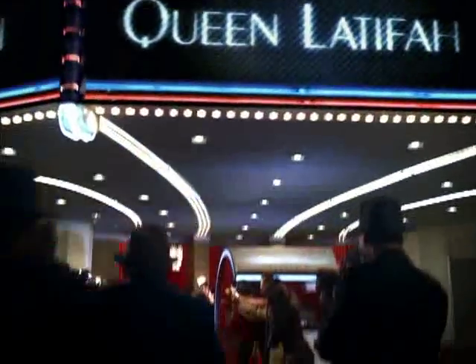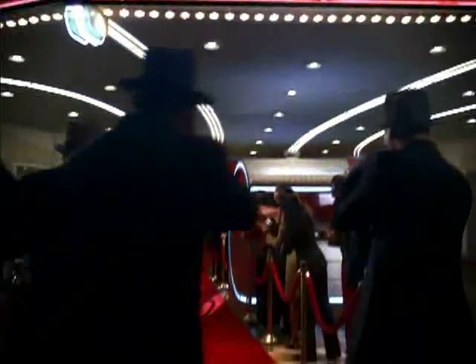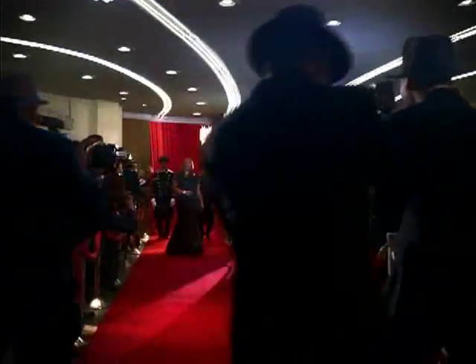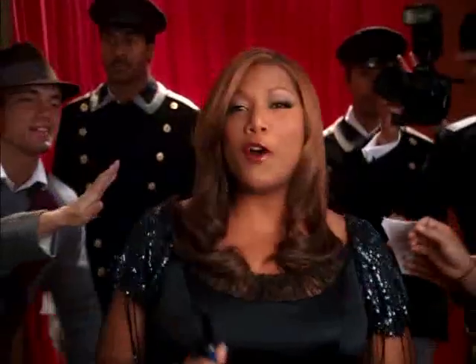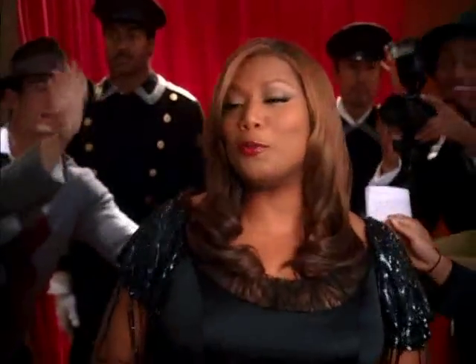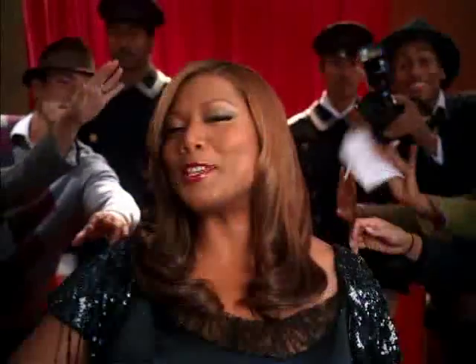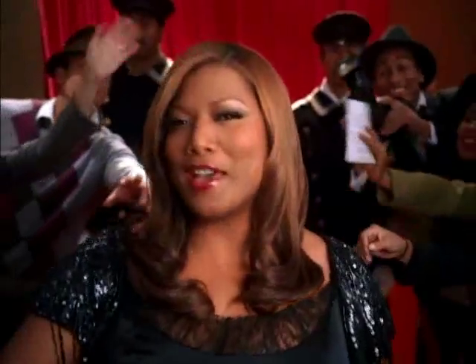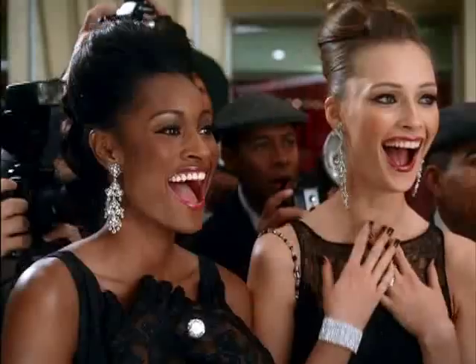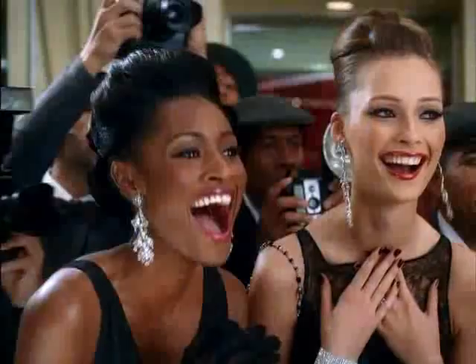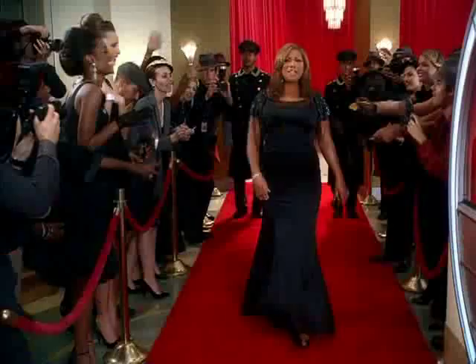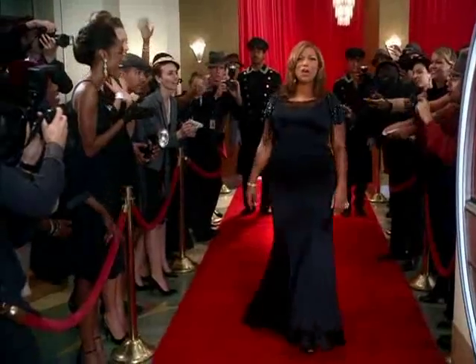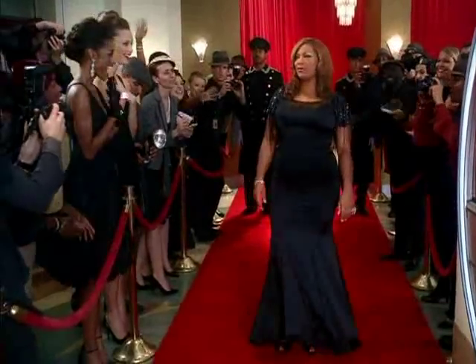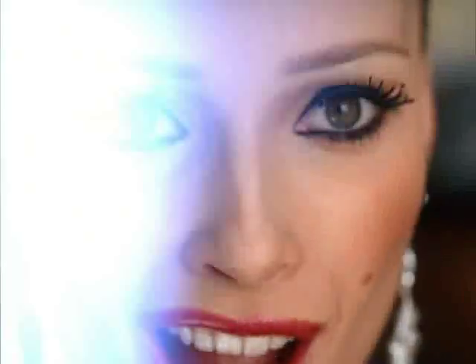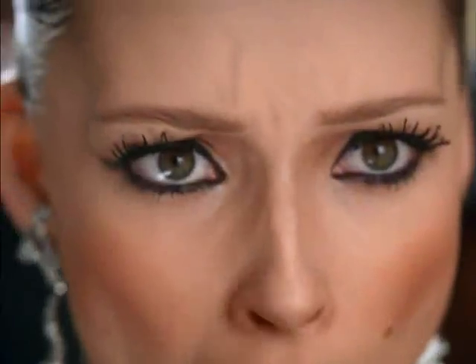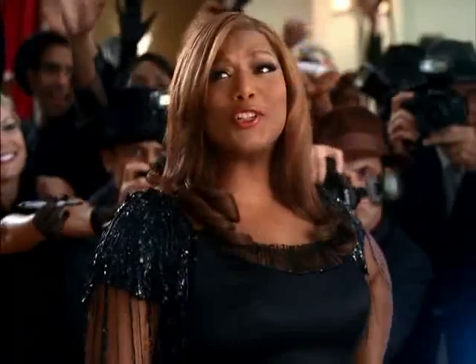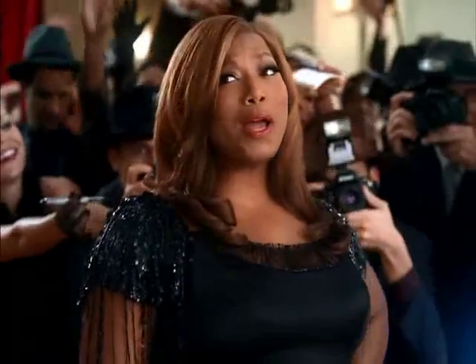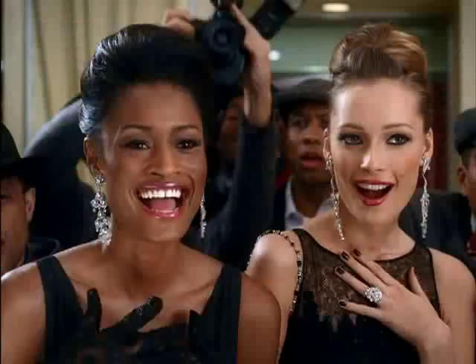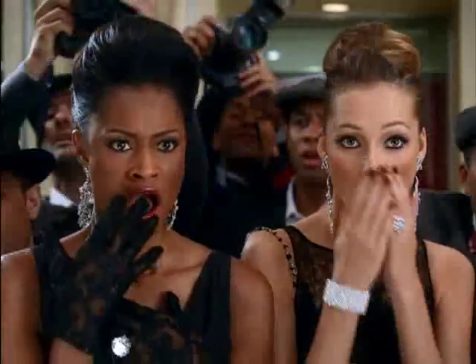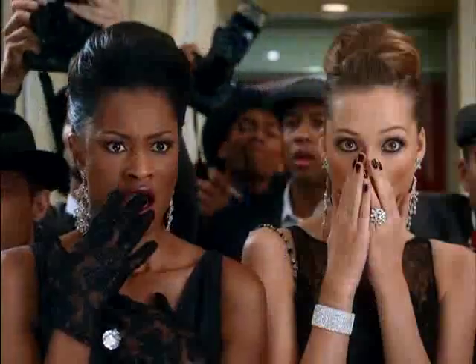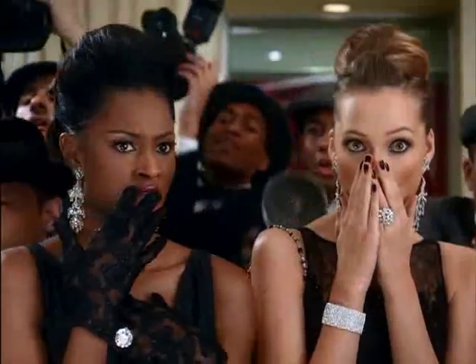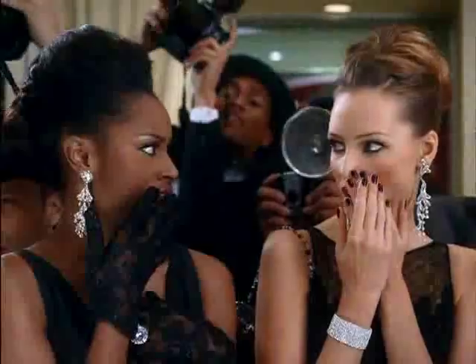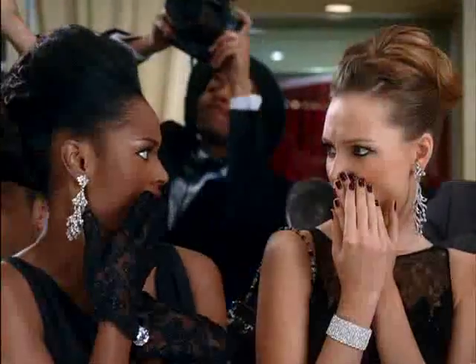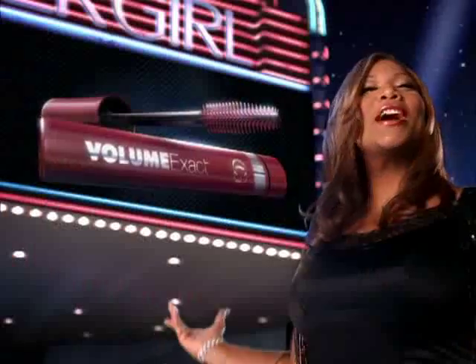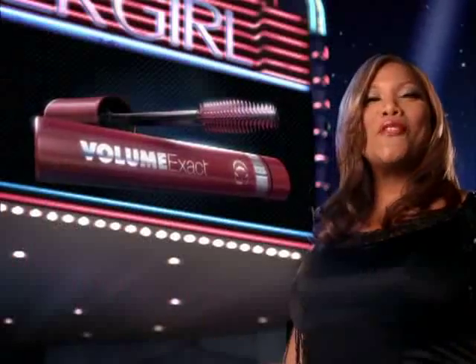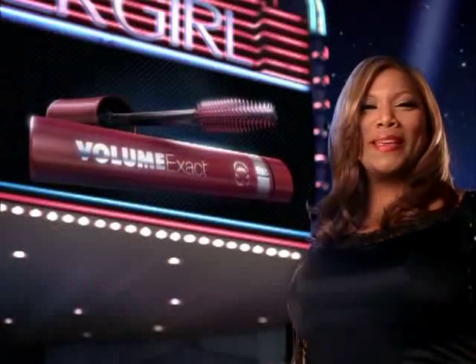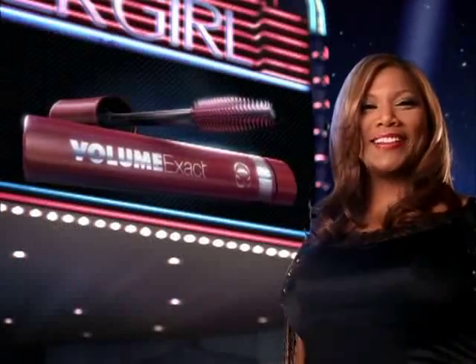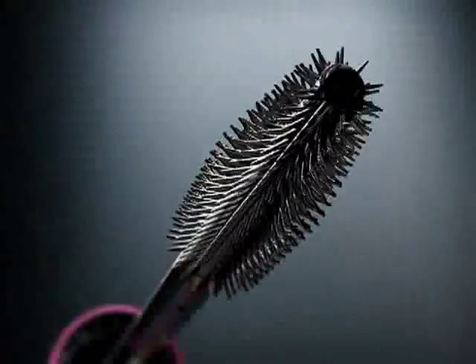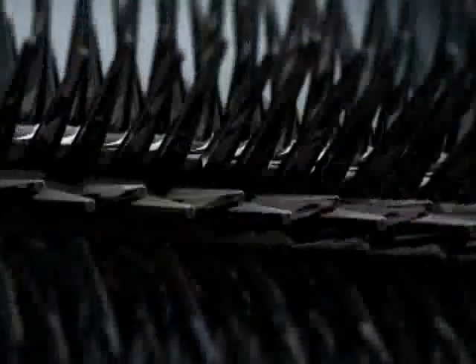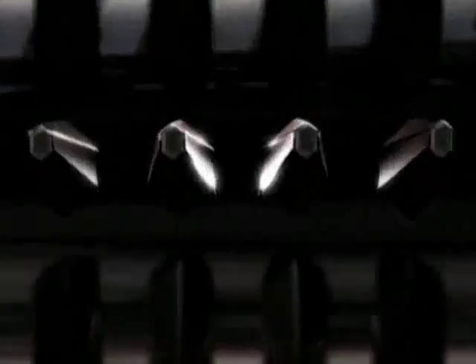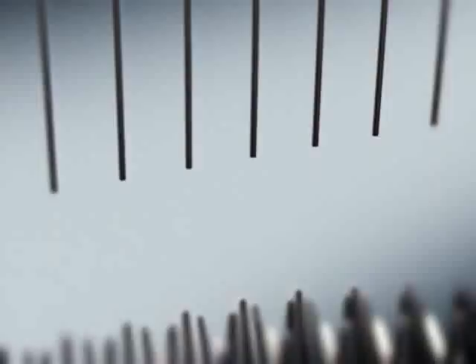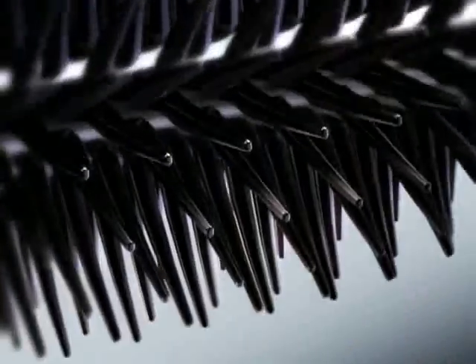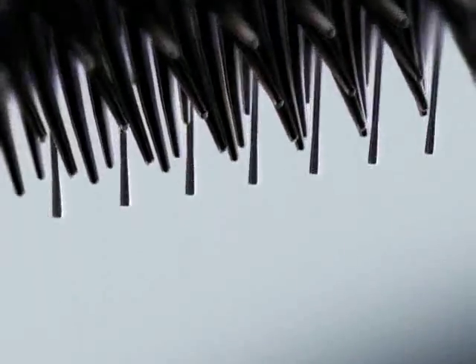Some mascaras talk volume, but let's confess, honey that's not volume, that's just one big mess. Try my new CoverGirl Volume Xact. The breakthrough? The brush.